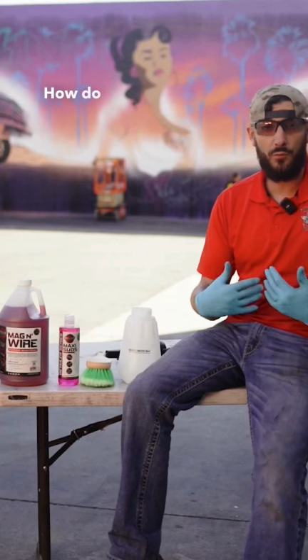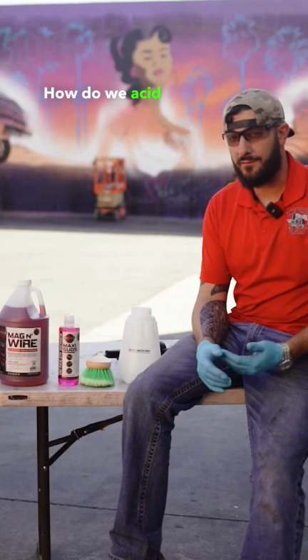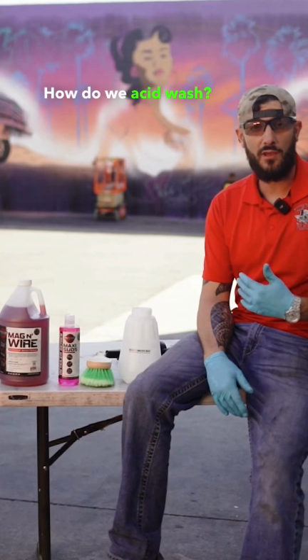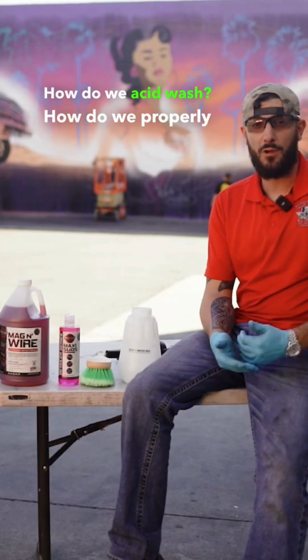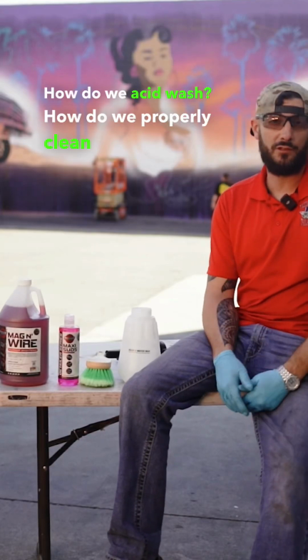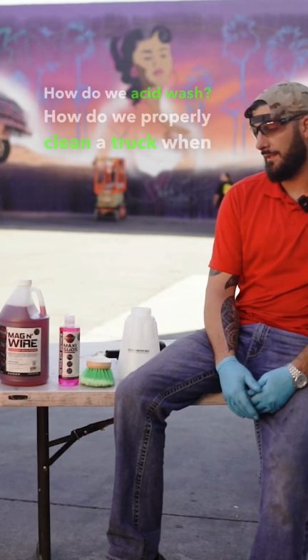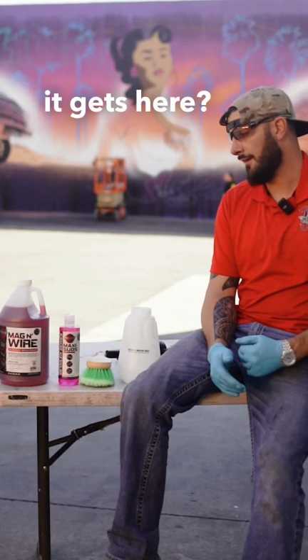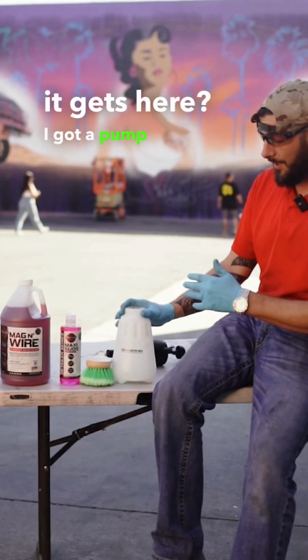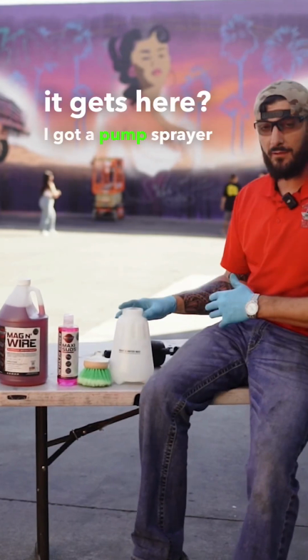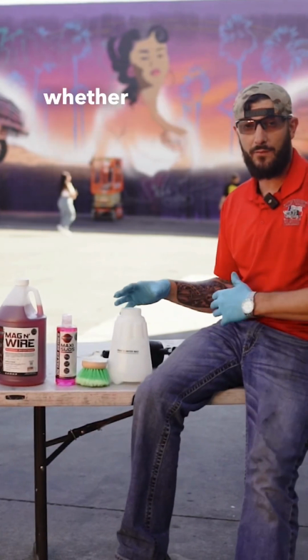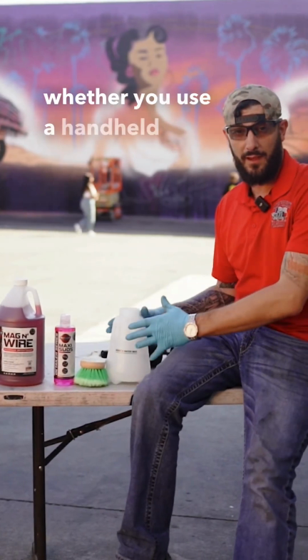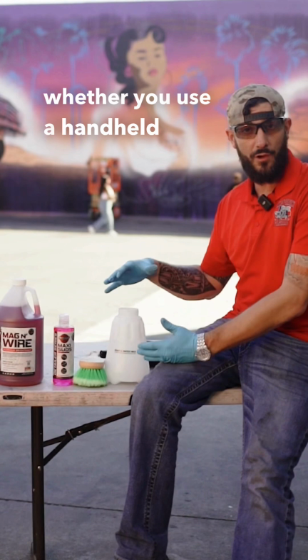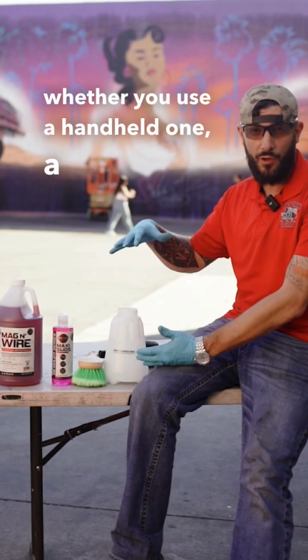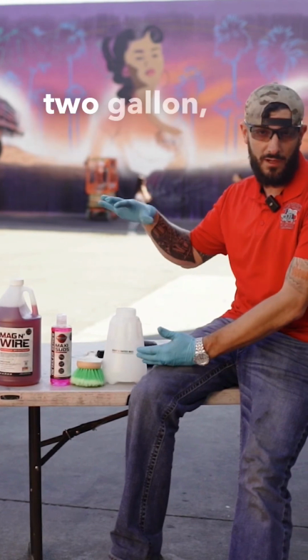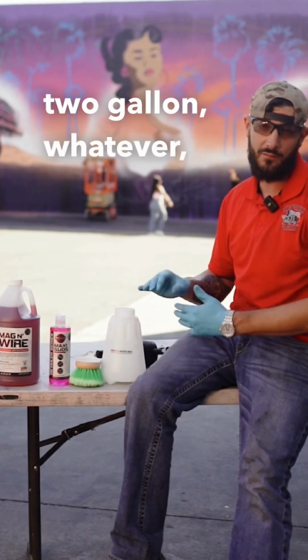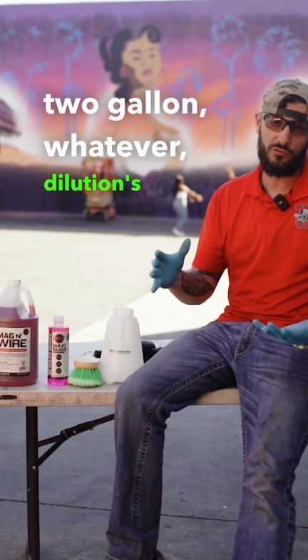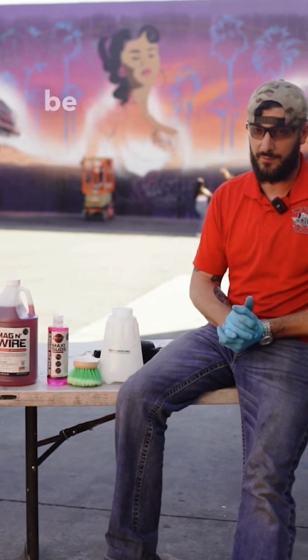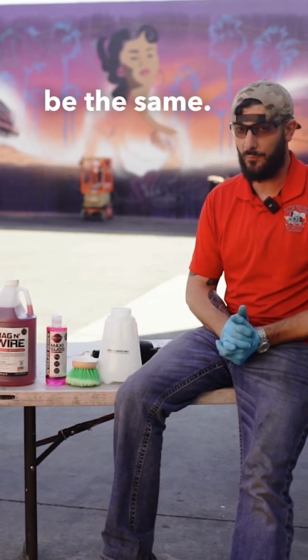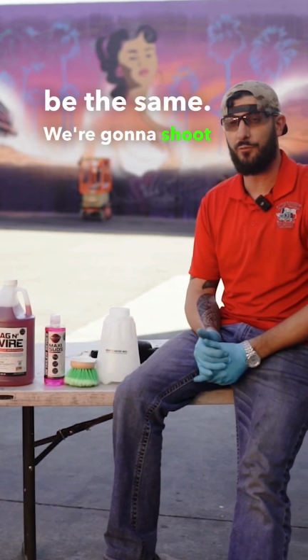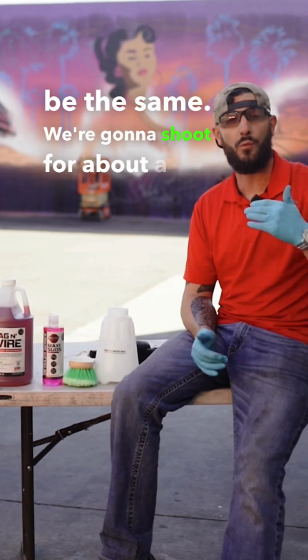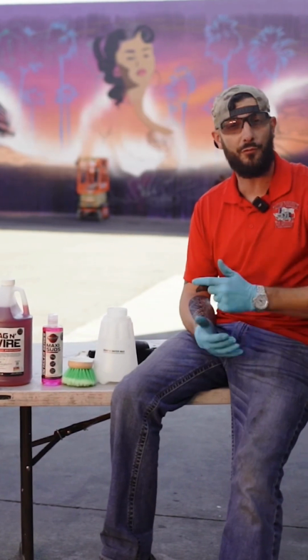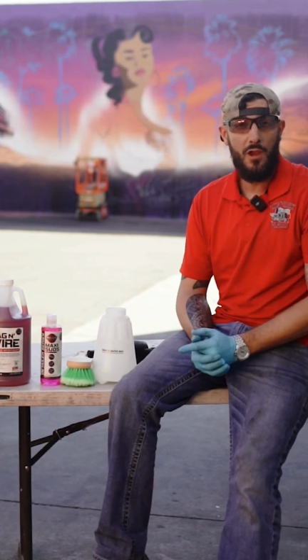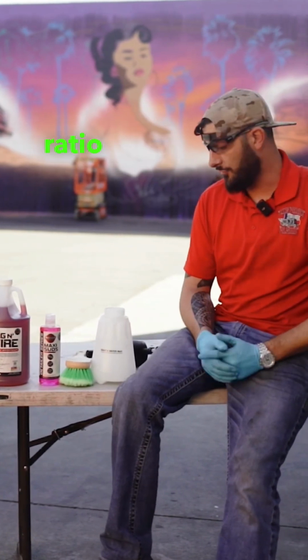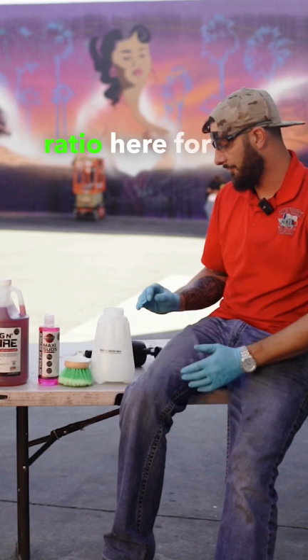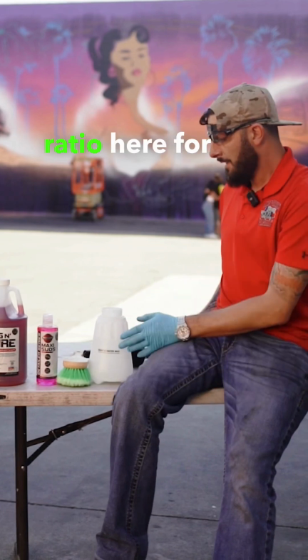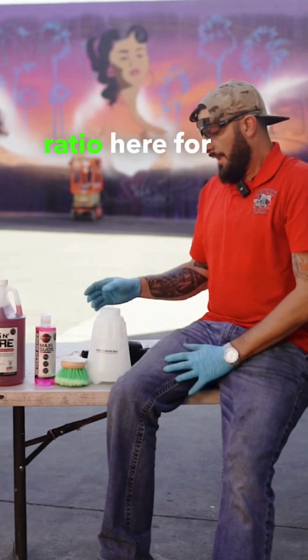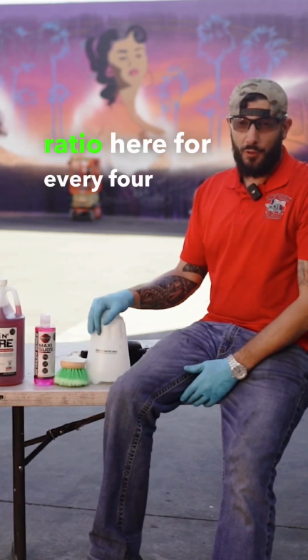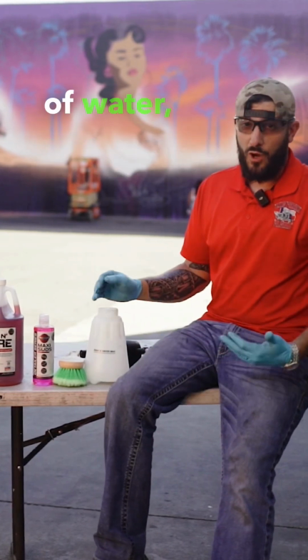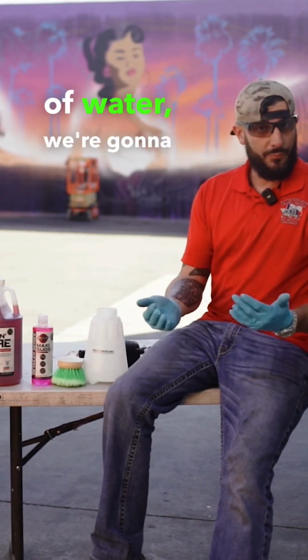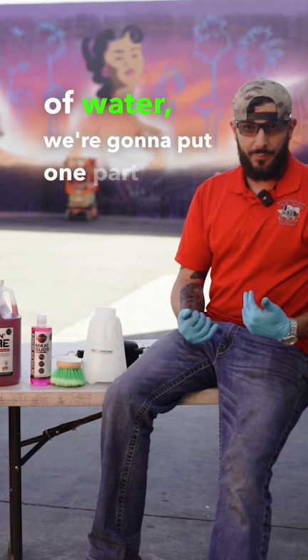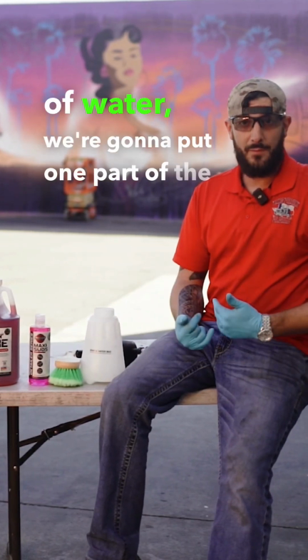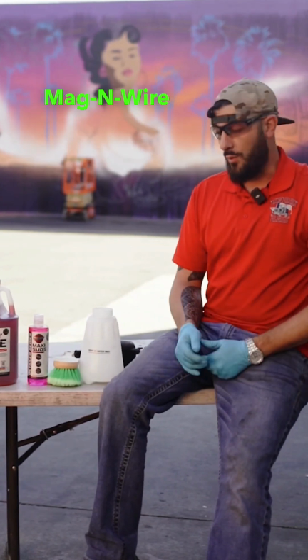How do we acid wash? How do we properly clean a truck when it gets there? I've got a pump sprayer here — whether you use a handheld one, a one or two gallon, whatever, the dilution is going to be the same. We're going to shoot for about a one to four ratio here. For every four parts of water, we're going to put one part of the mag and wire.